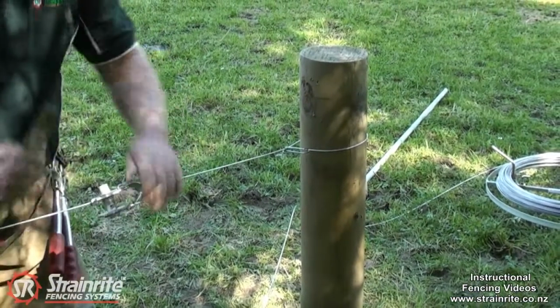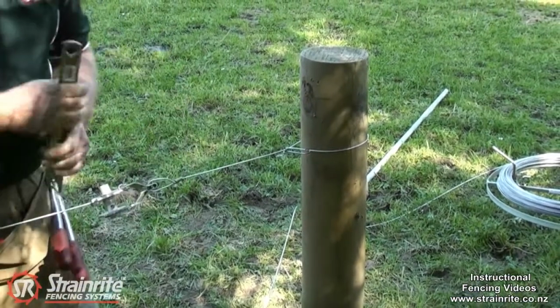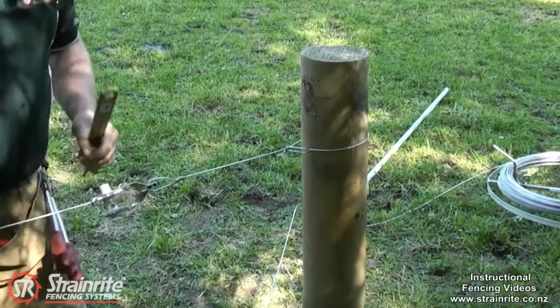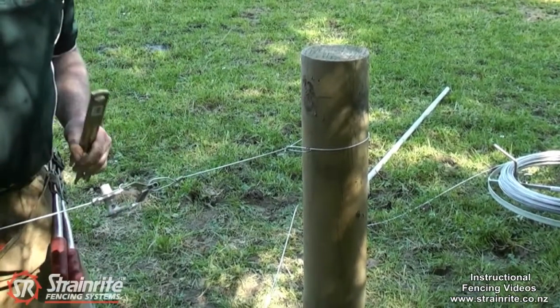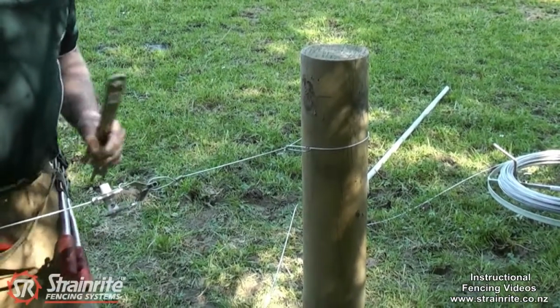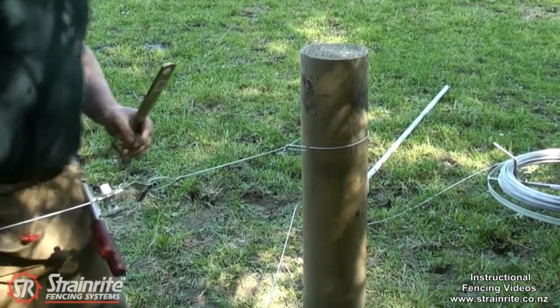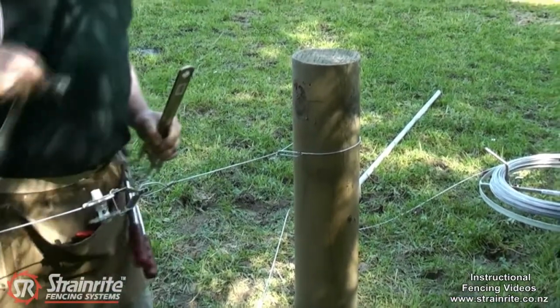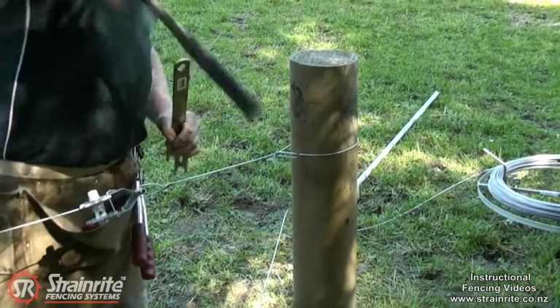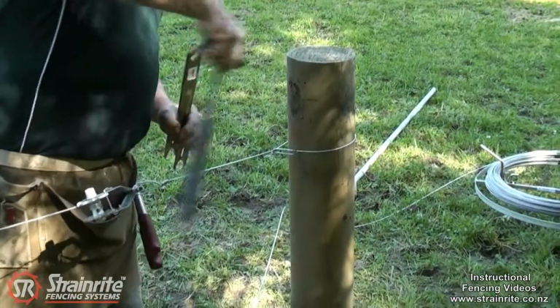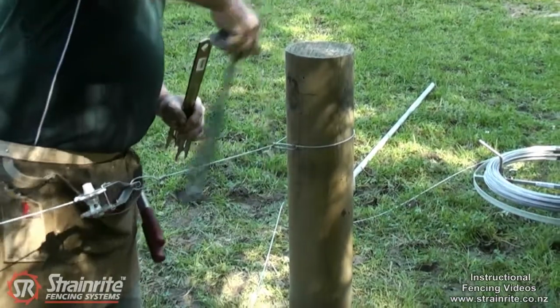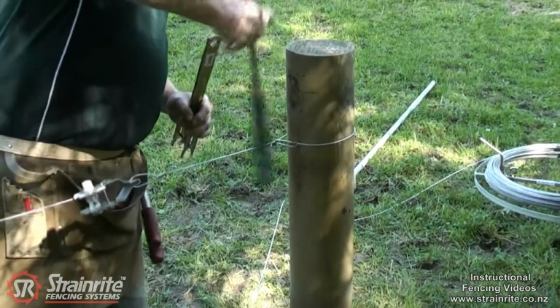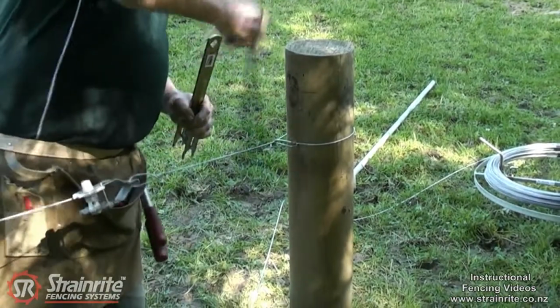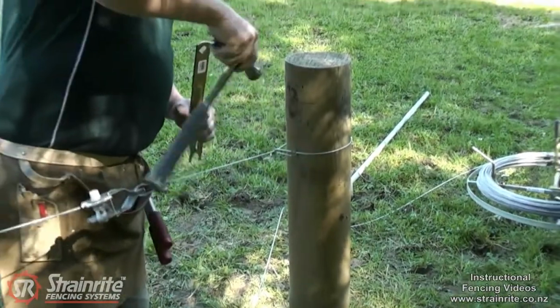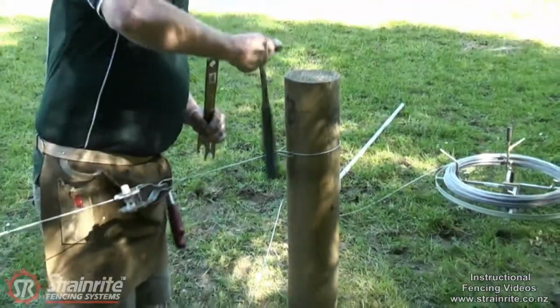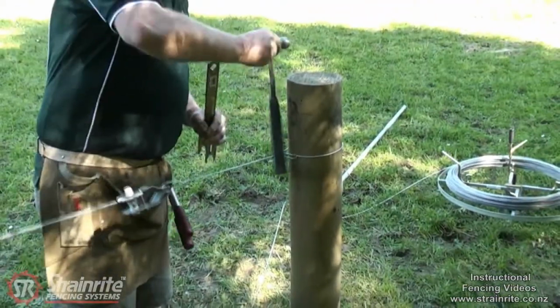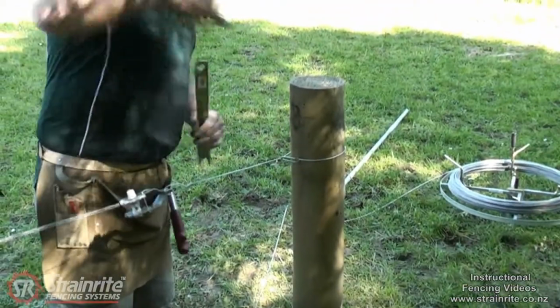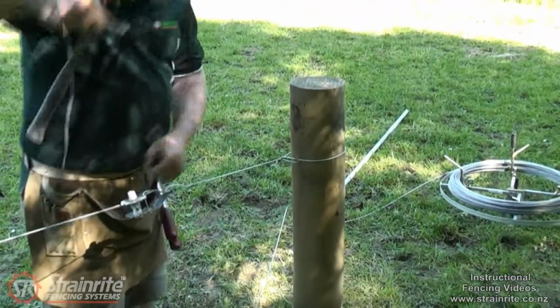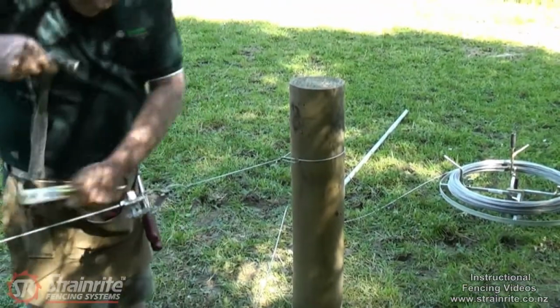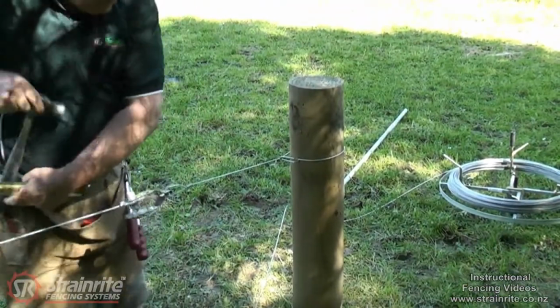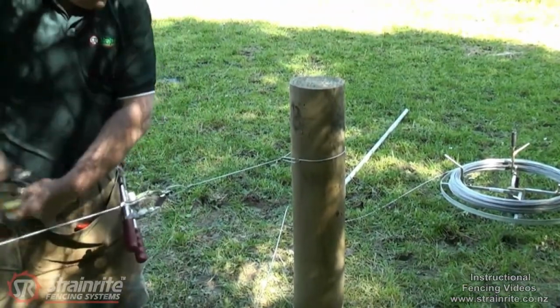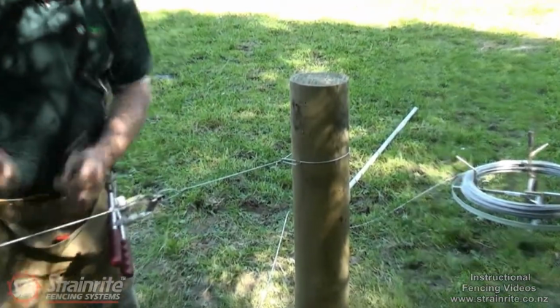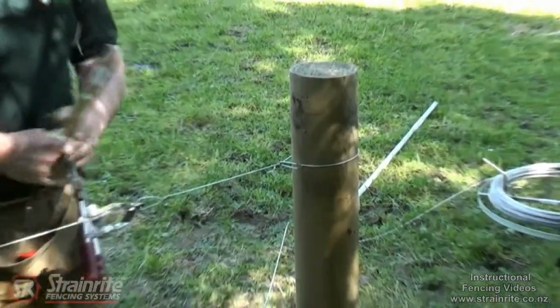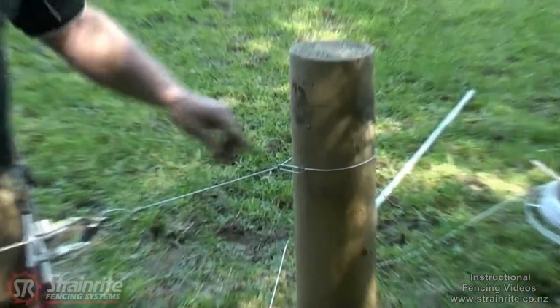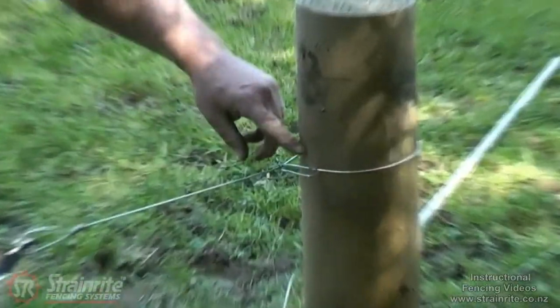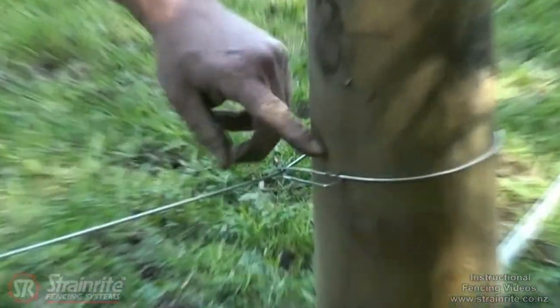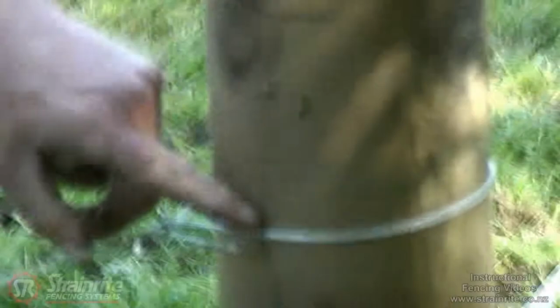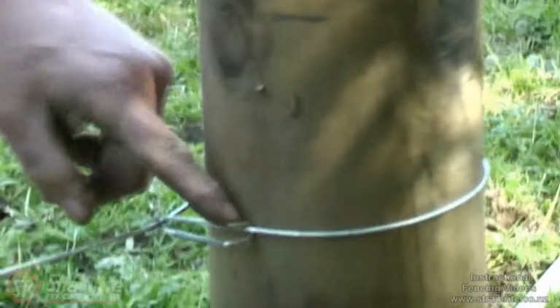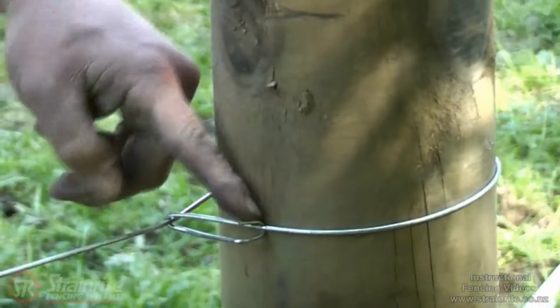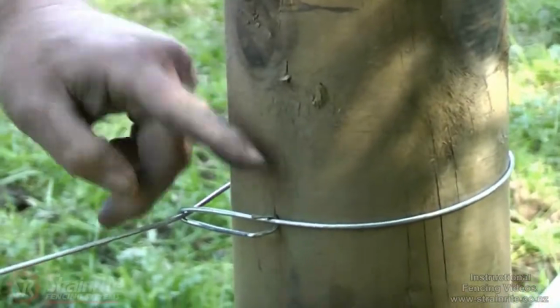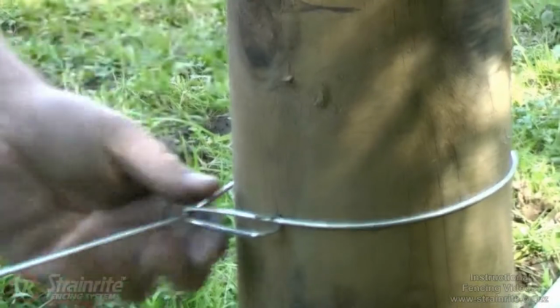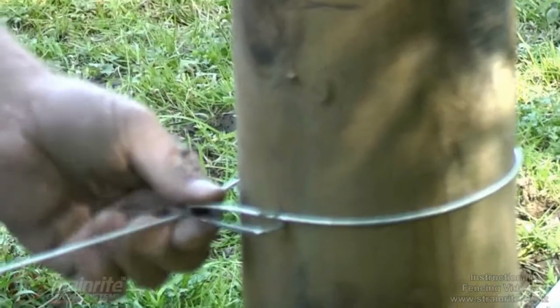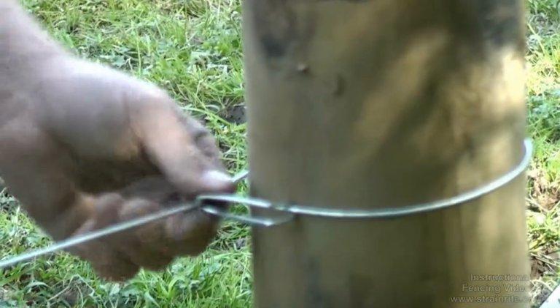Might just have to tap that in a little bit back in towards the post there. That piece is locked in against the post so it can't come undone.